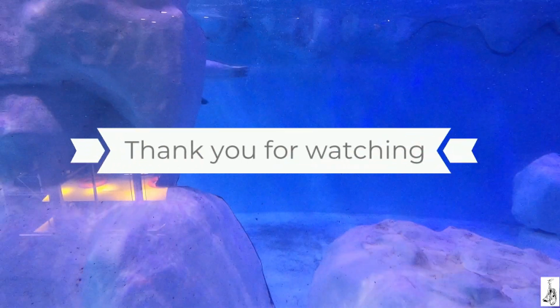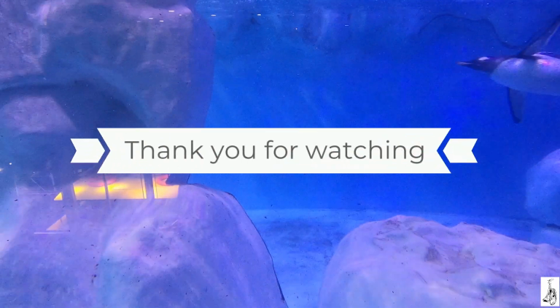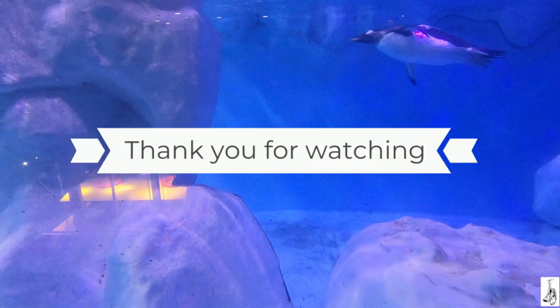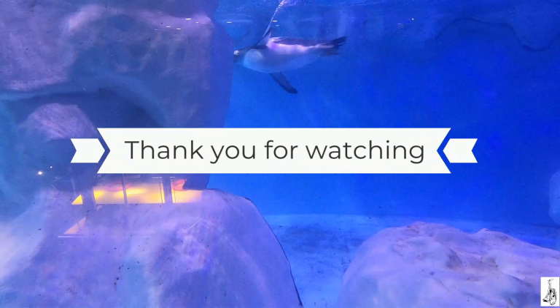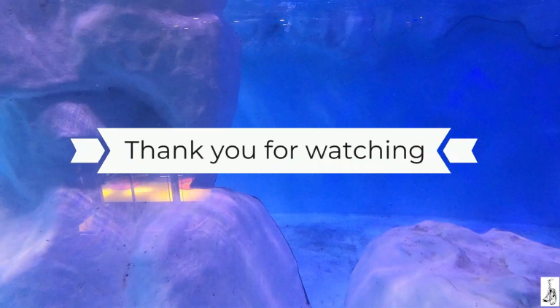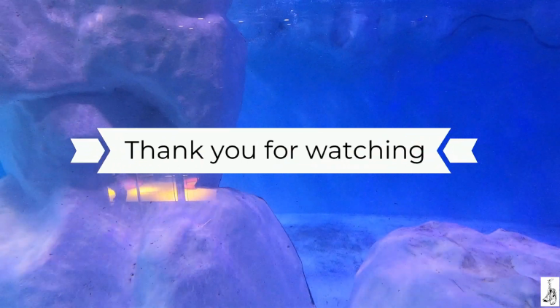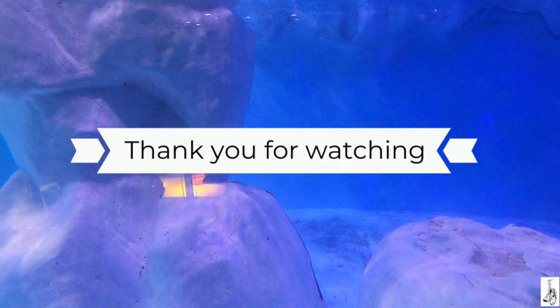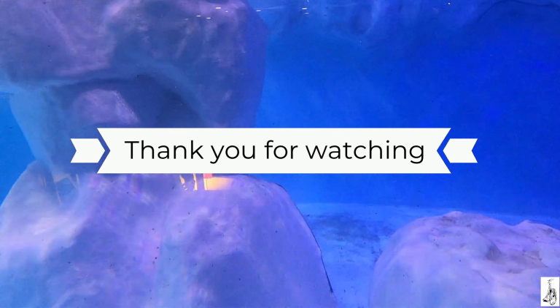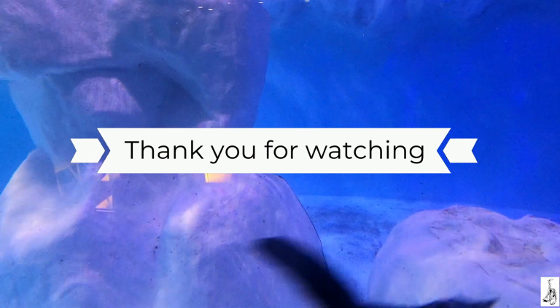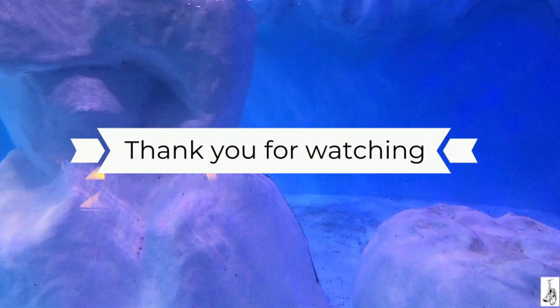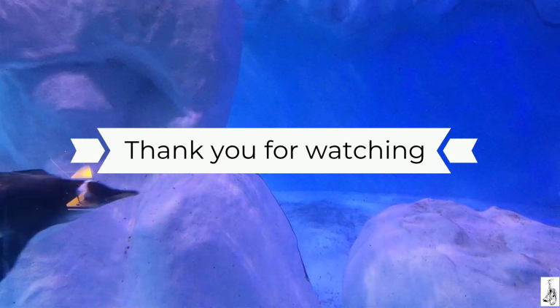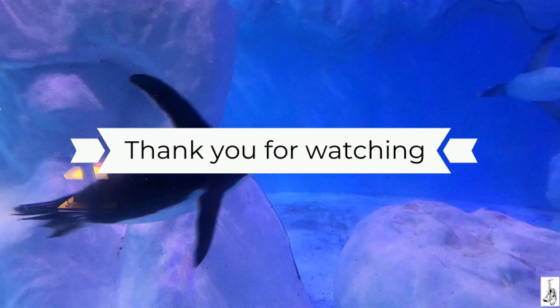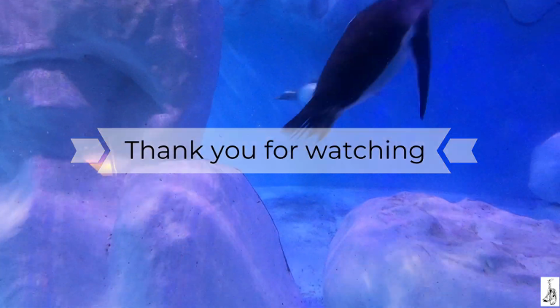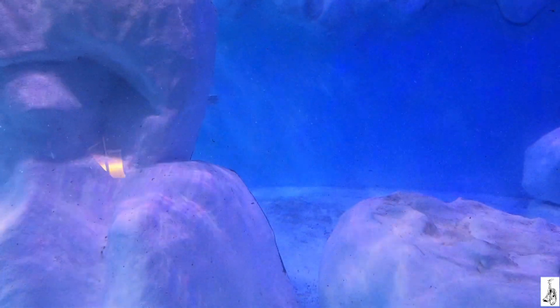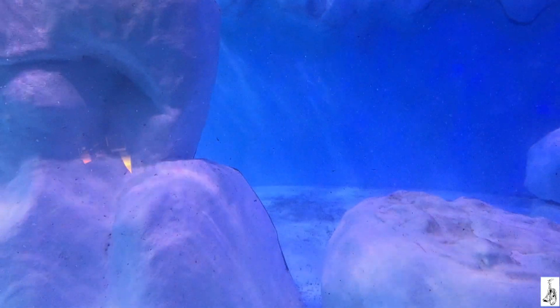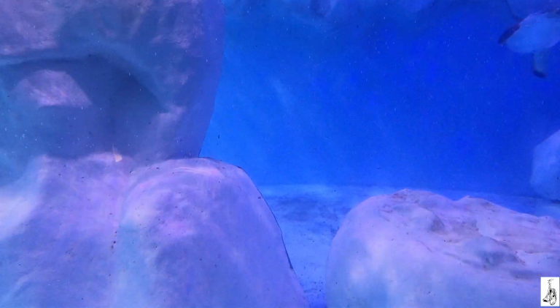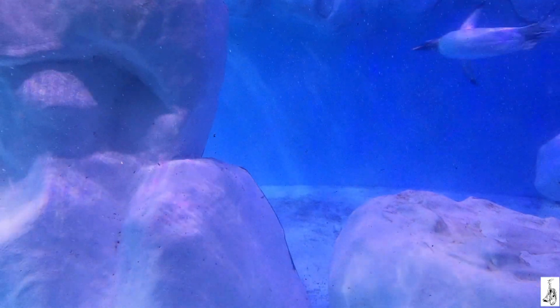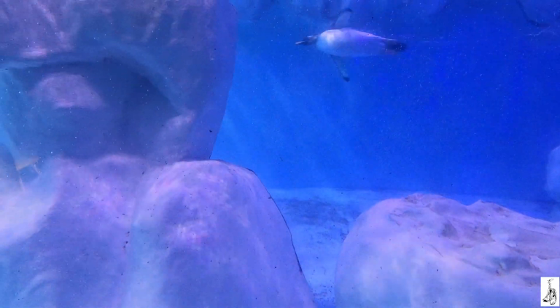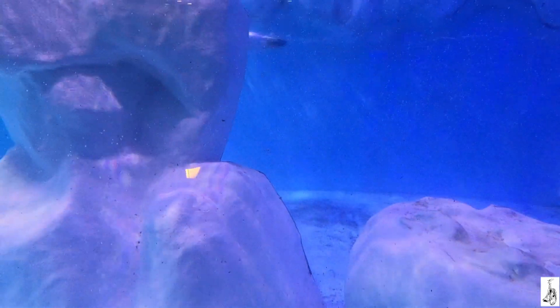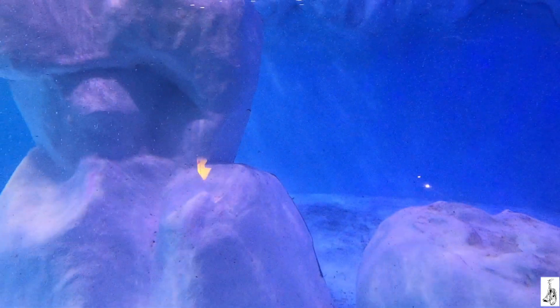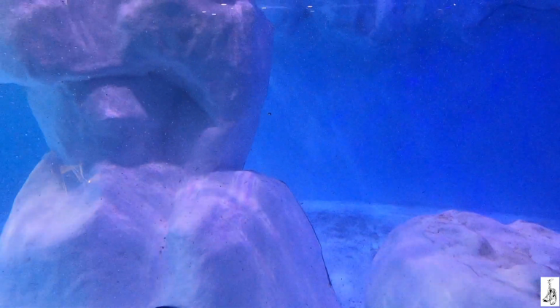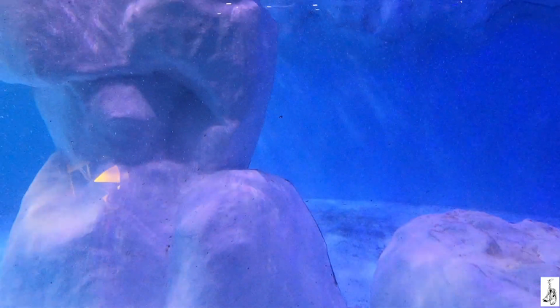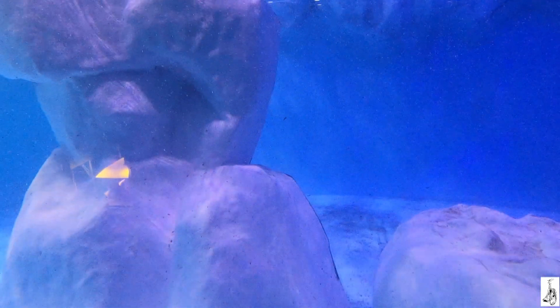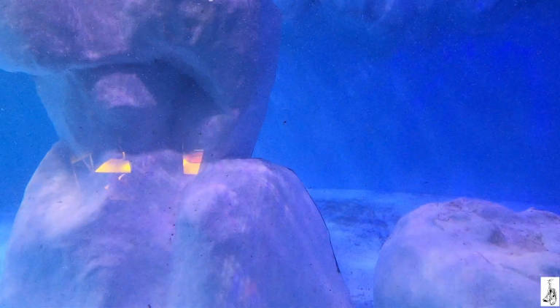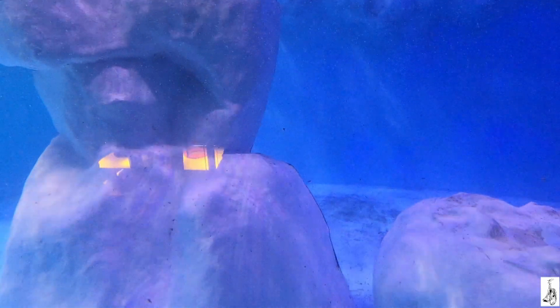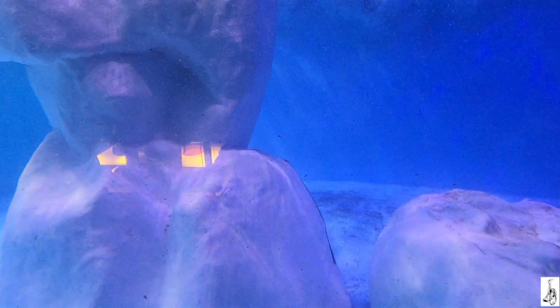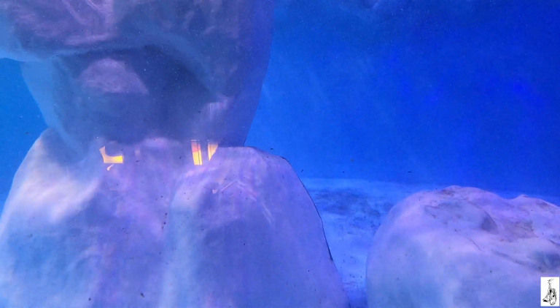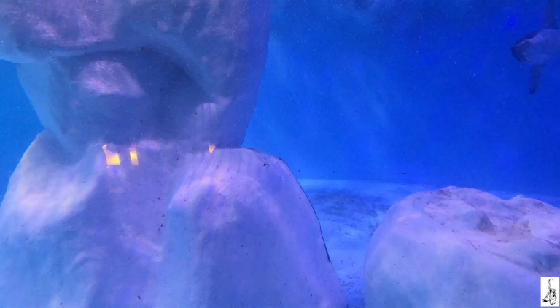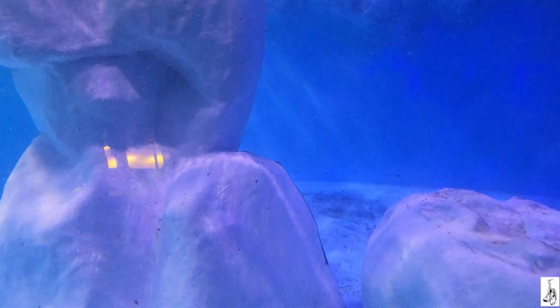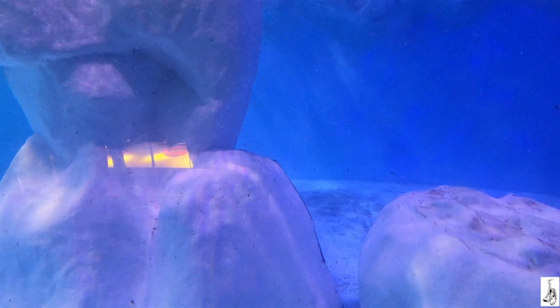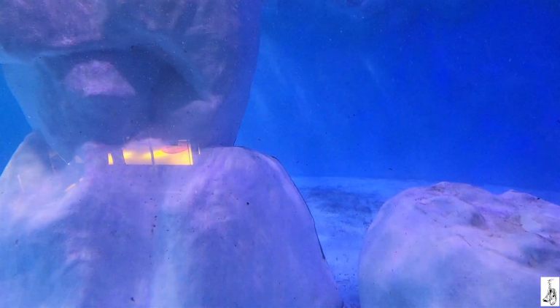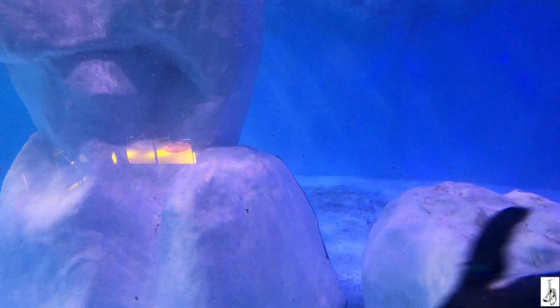Thank you for watching. If you like this video, give it a thumbs up, subscribe, and tell your friends about it.